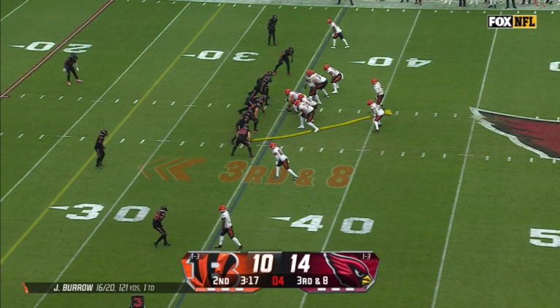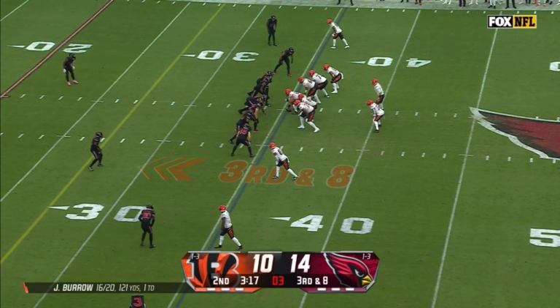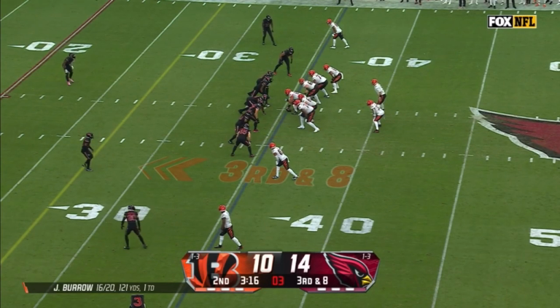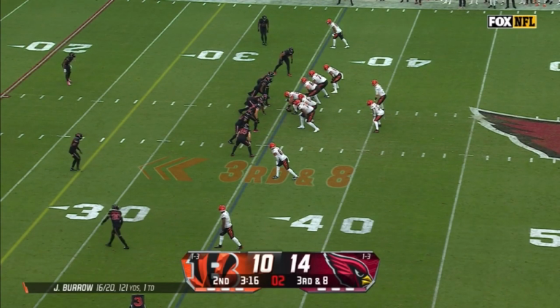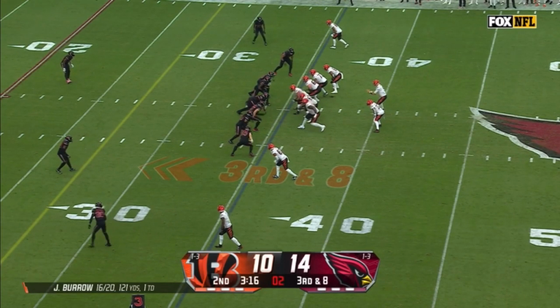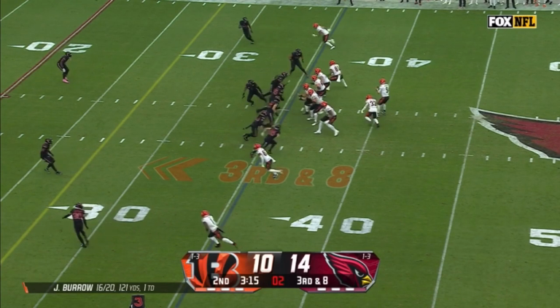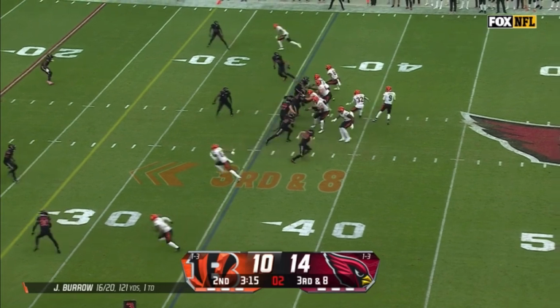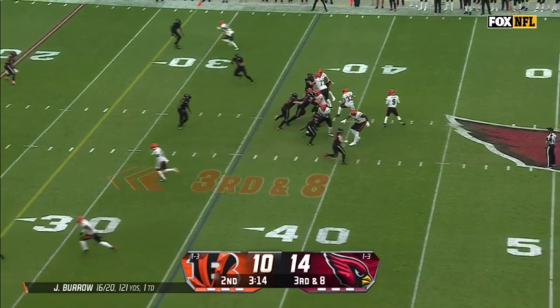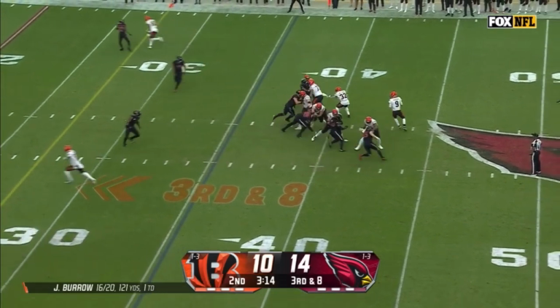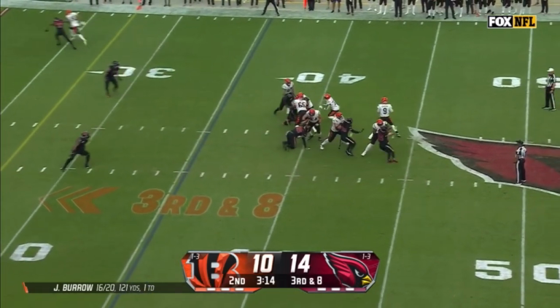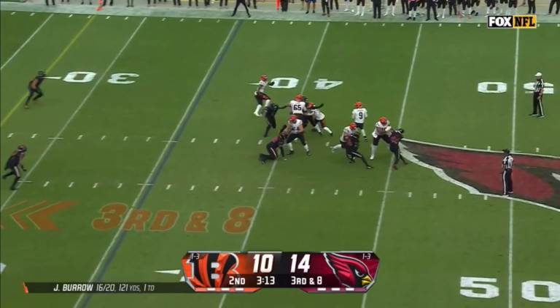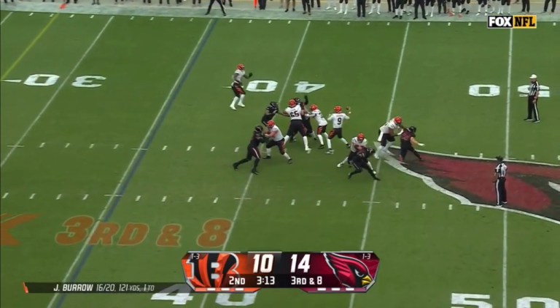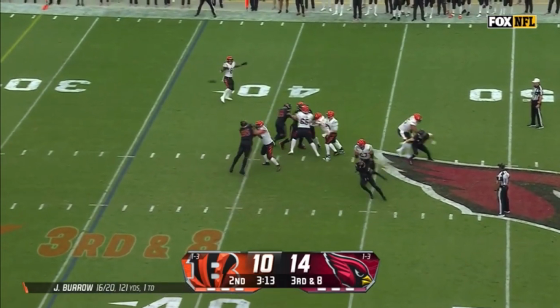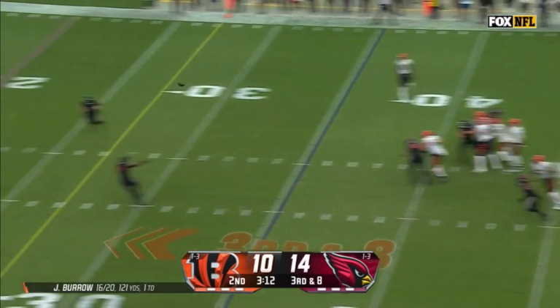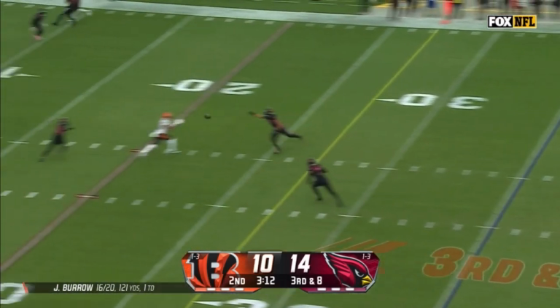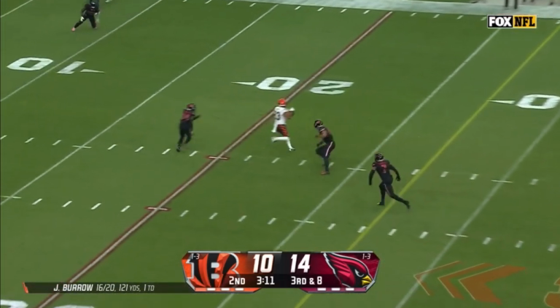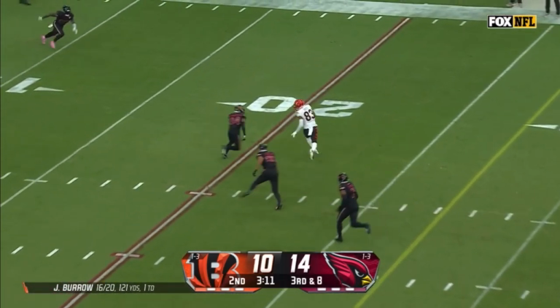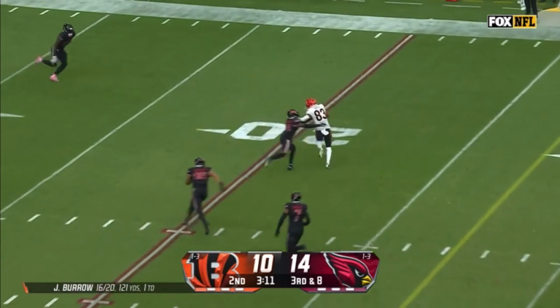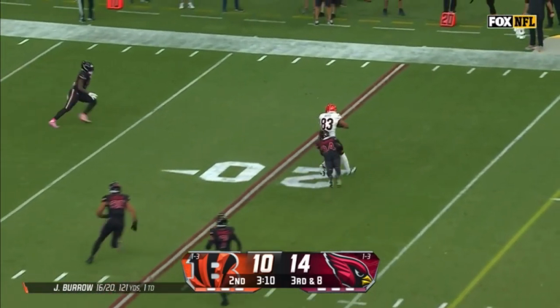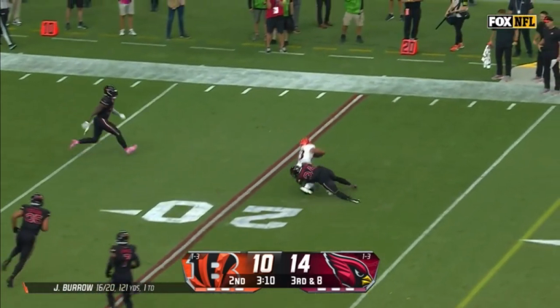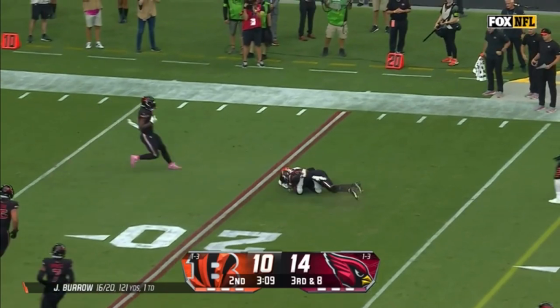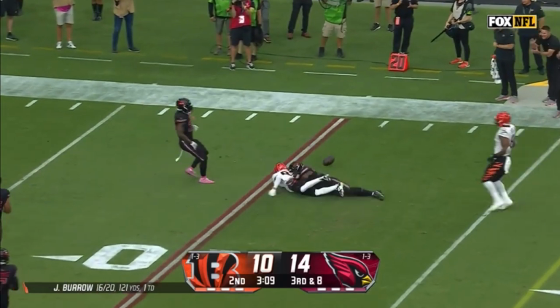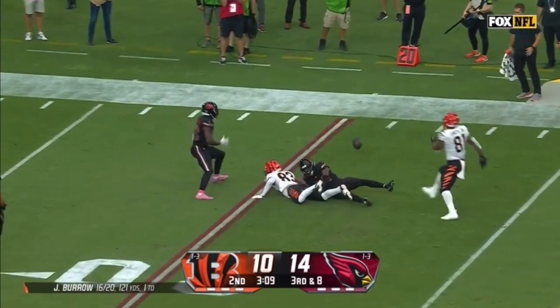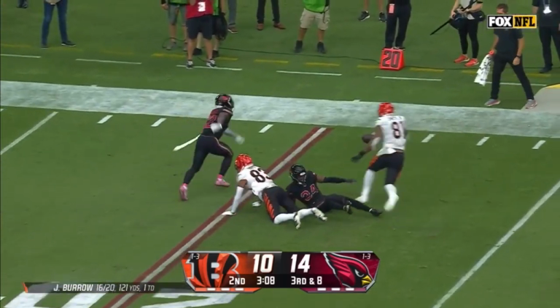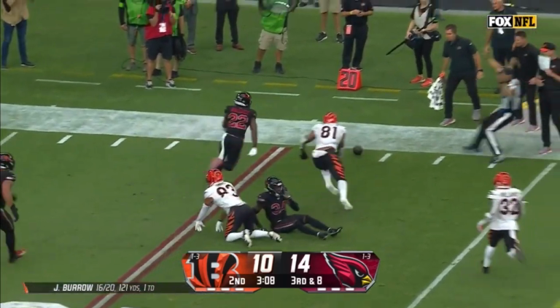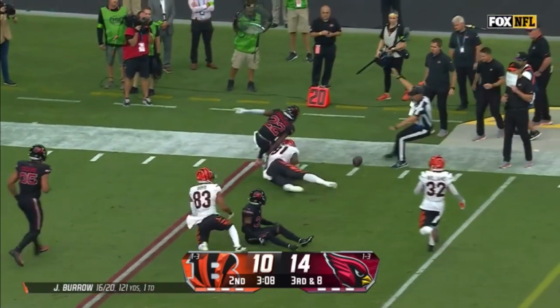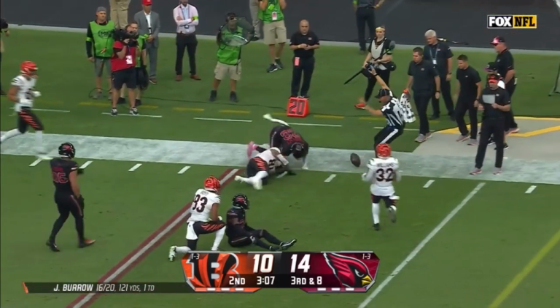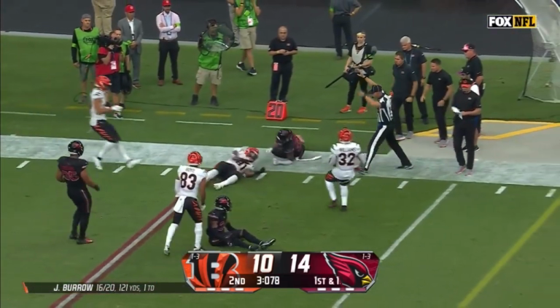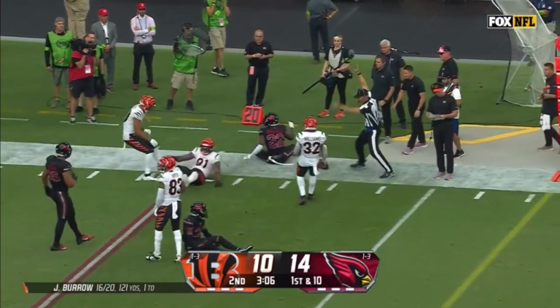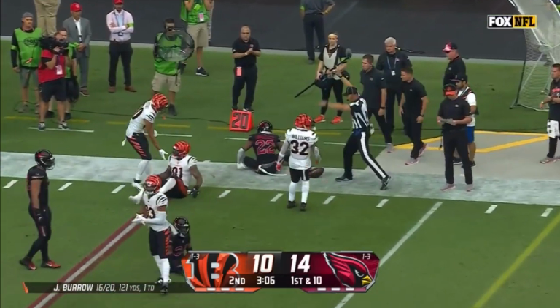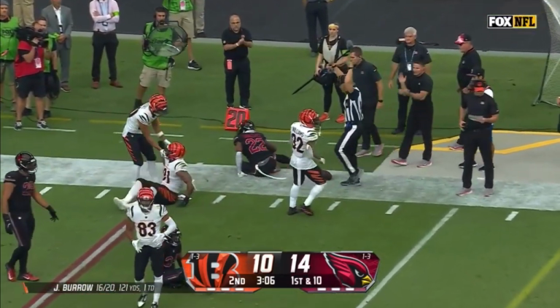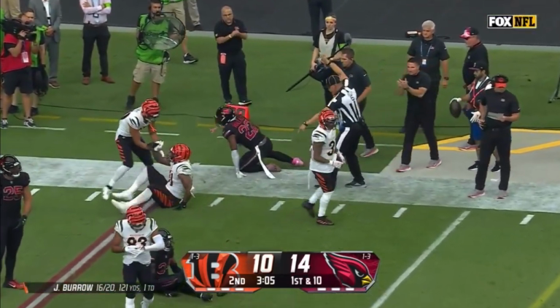Seventh play of the possession. Here comes that pressure with a five-man rush. Burrow overlooking the field, finds Boyd — Tyler Boyd with a first down as the ball pops out and trickles out of bounds.